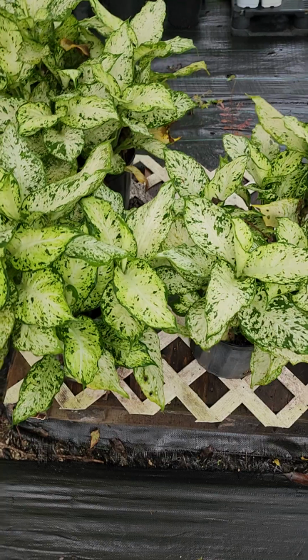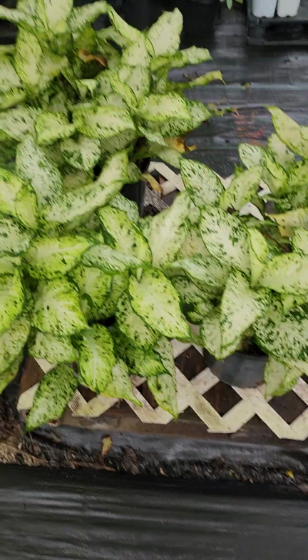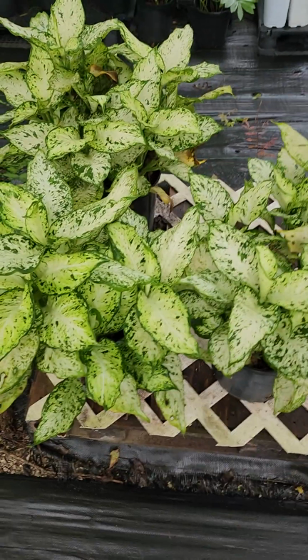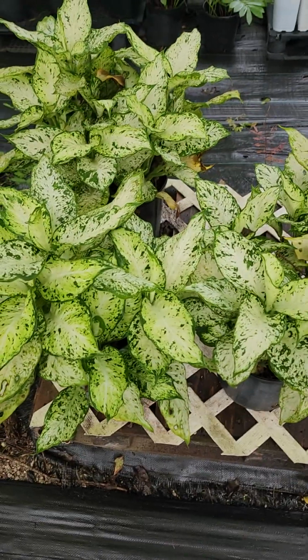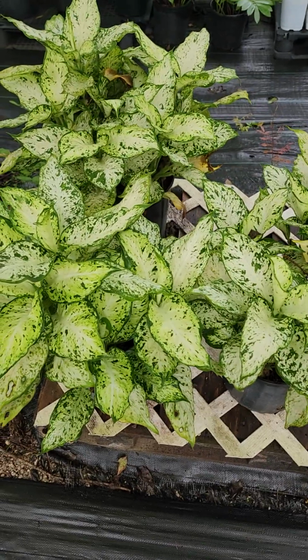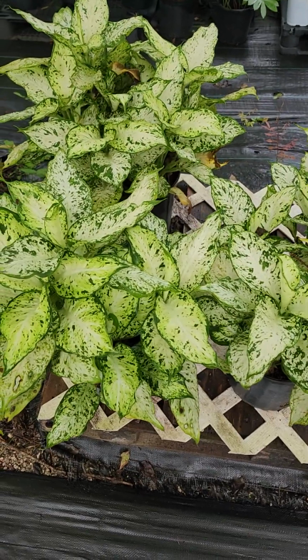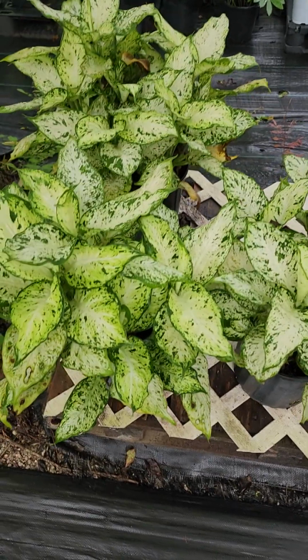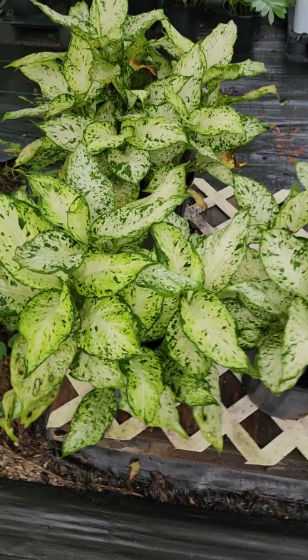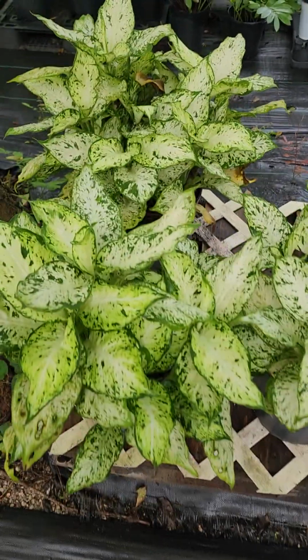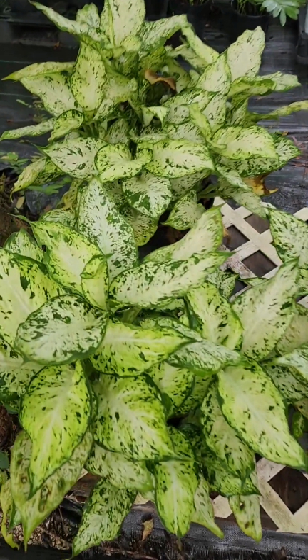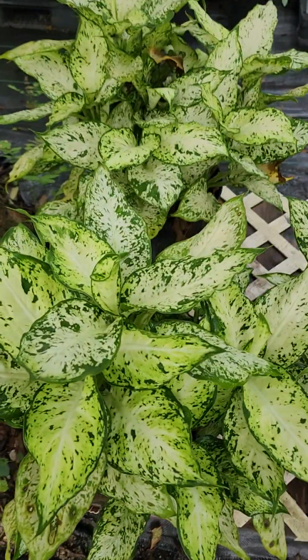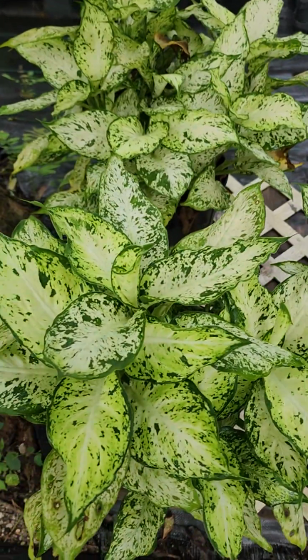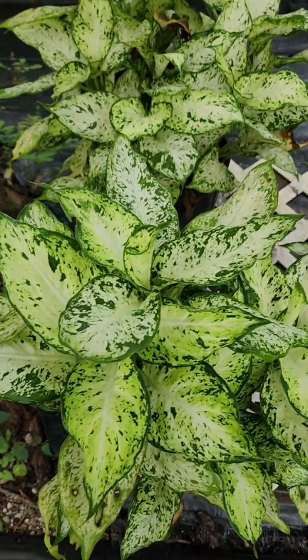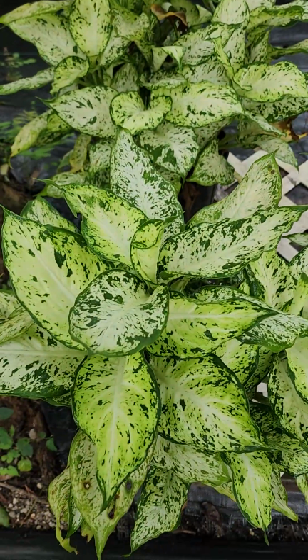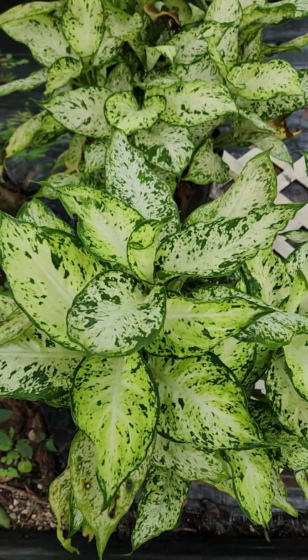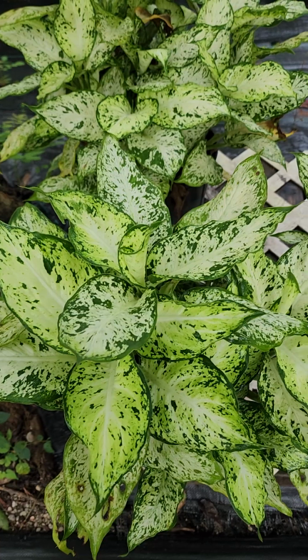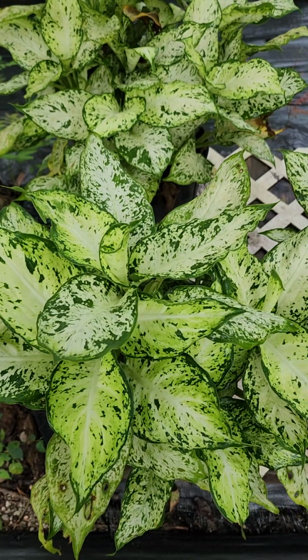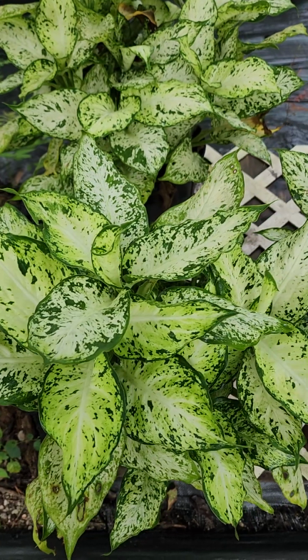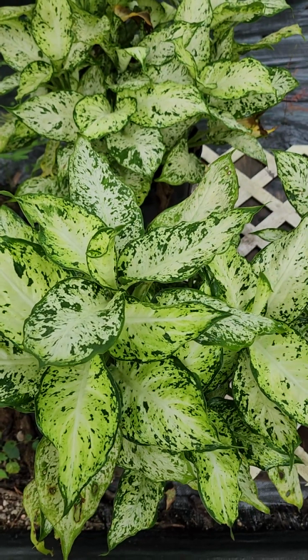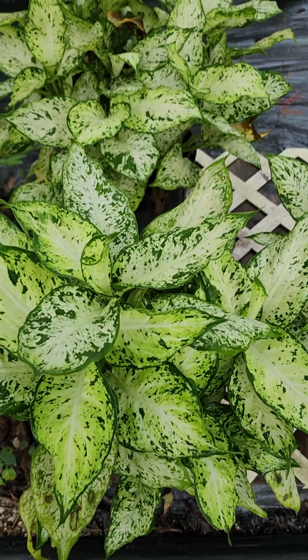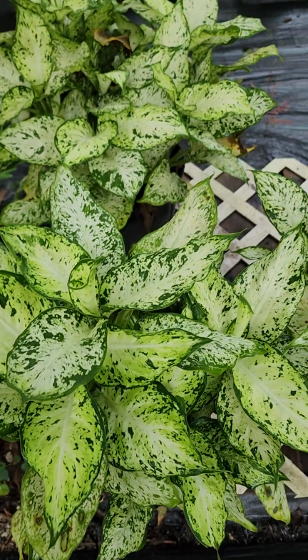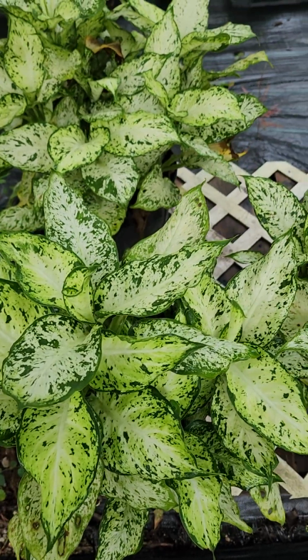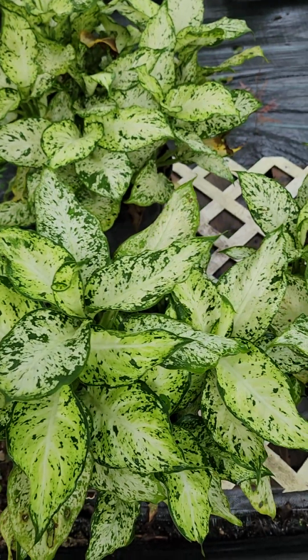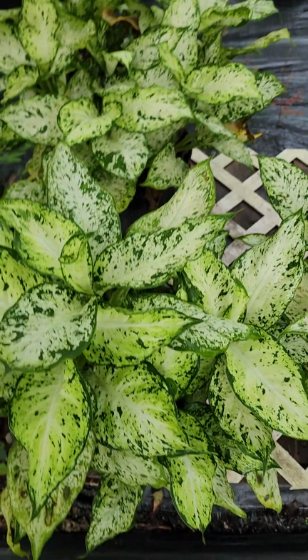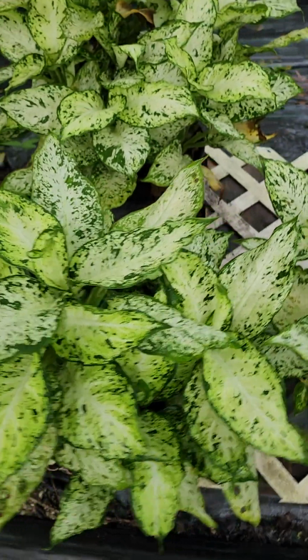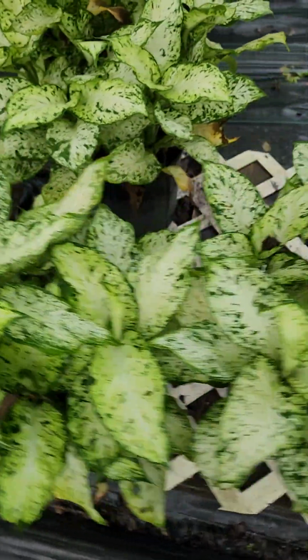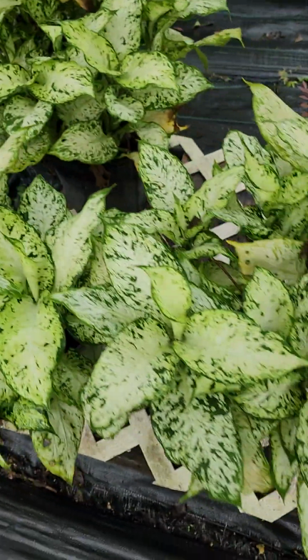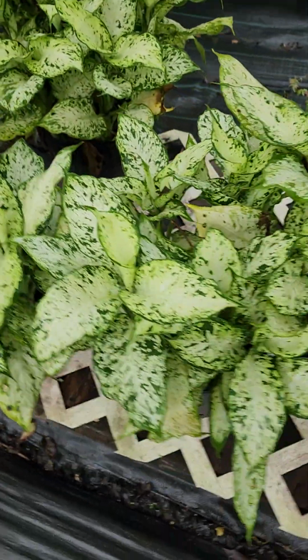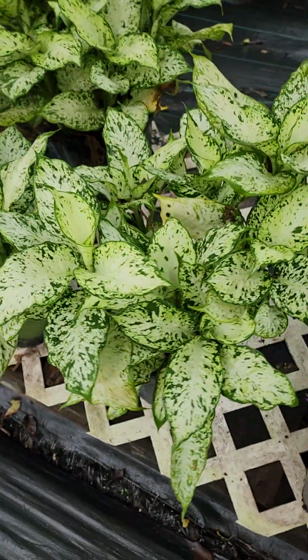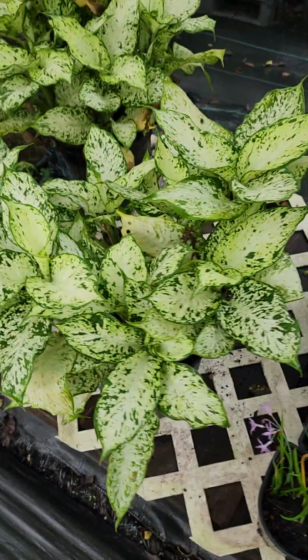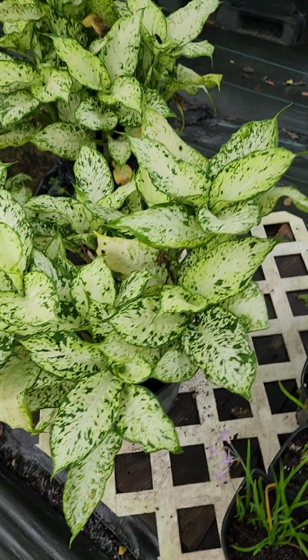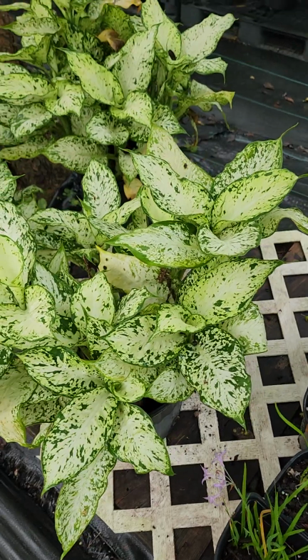It's a Dieffenbachia. This one's called Amy. It's a cultivar — just like a cousin of the Dieffenbachia. They're all Dieffenbachias, all in the same family, just different cultivars.